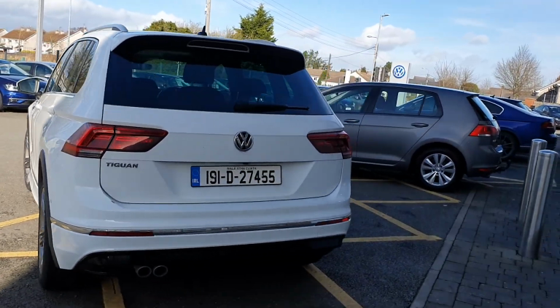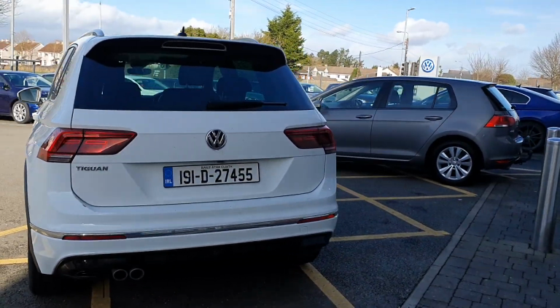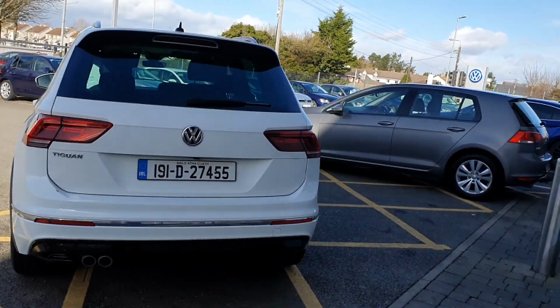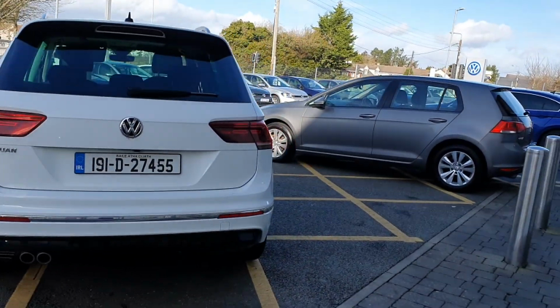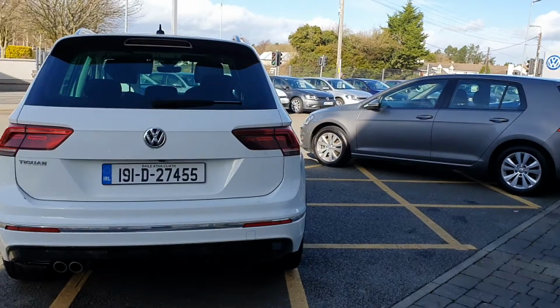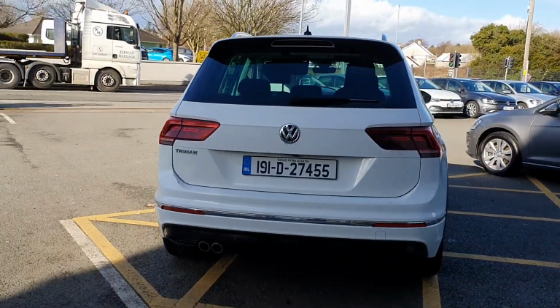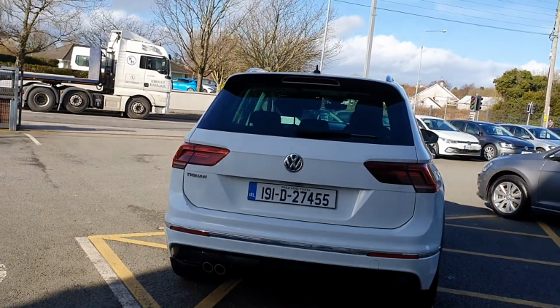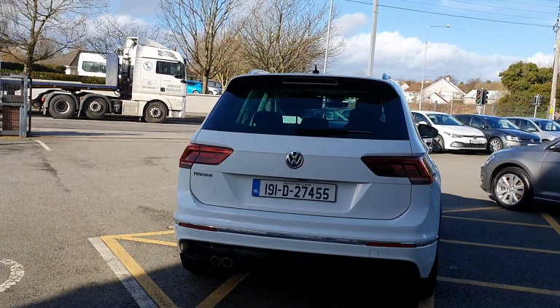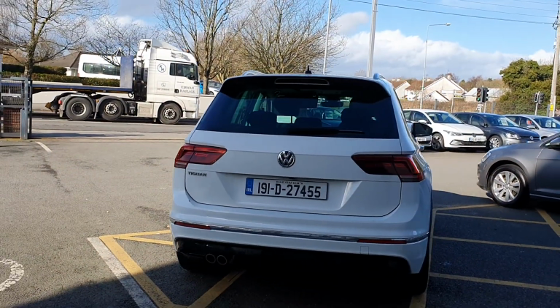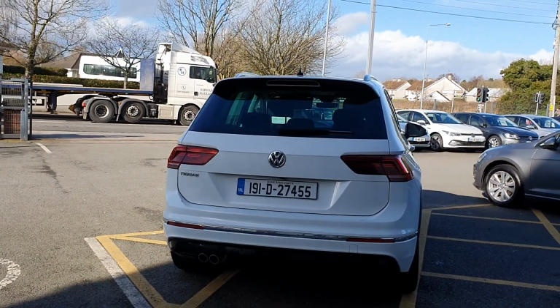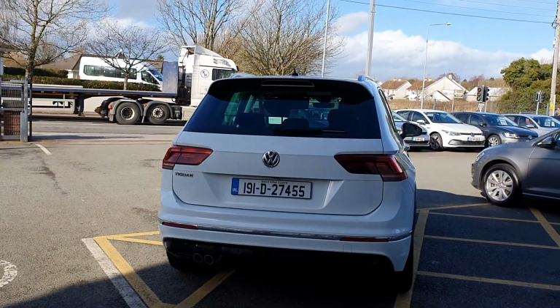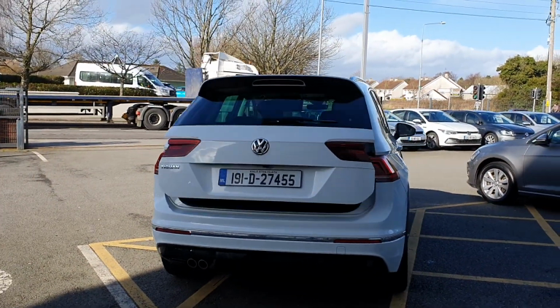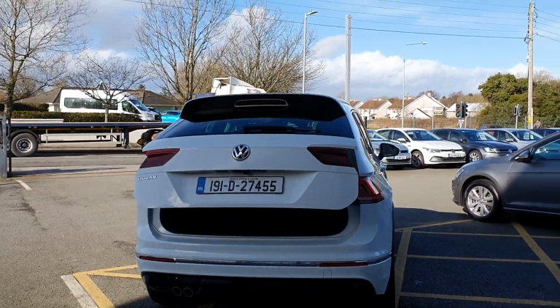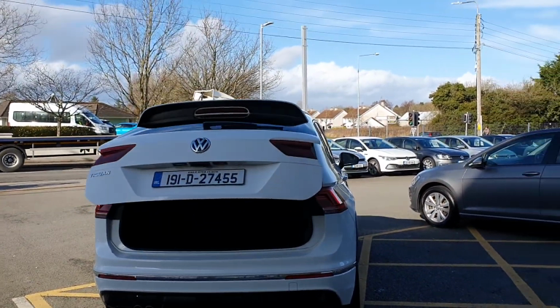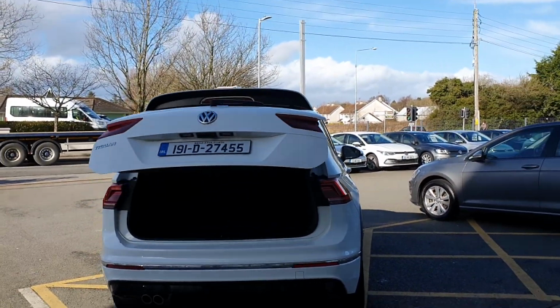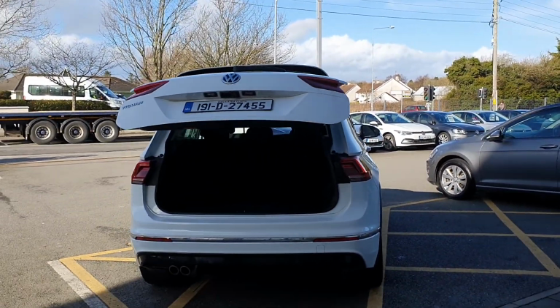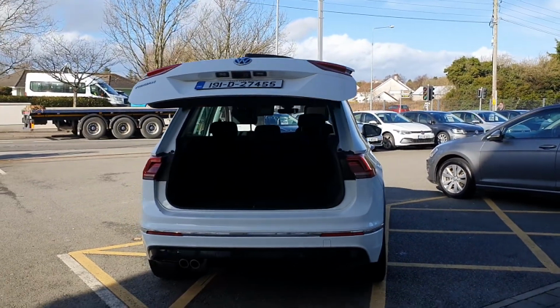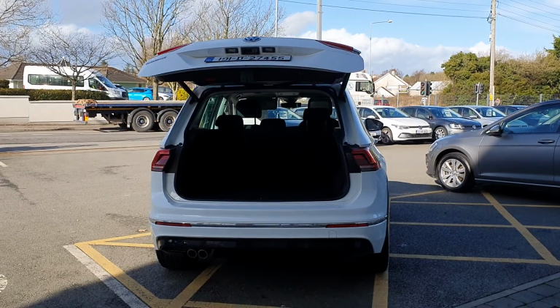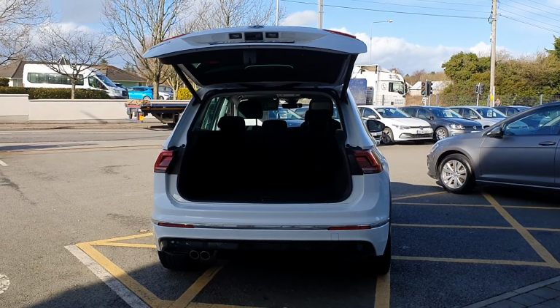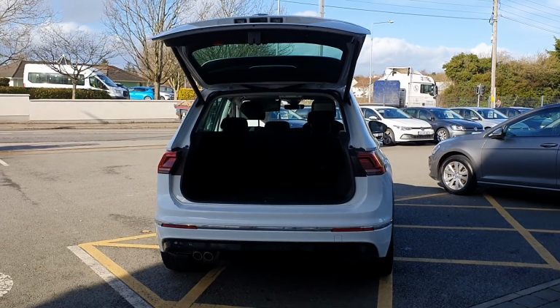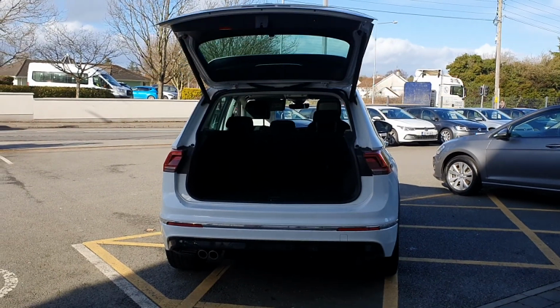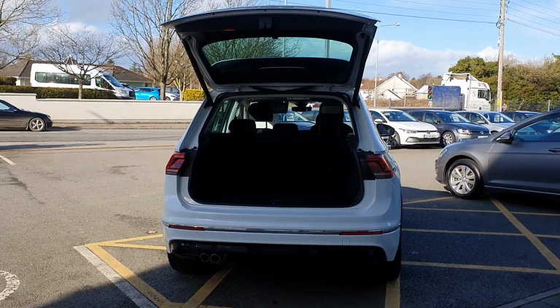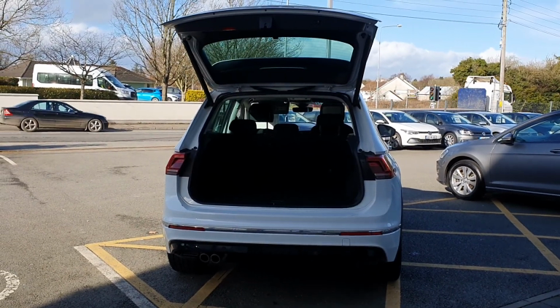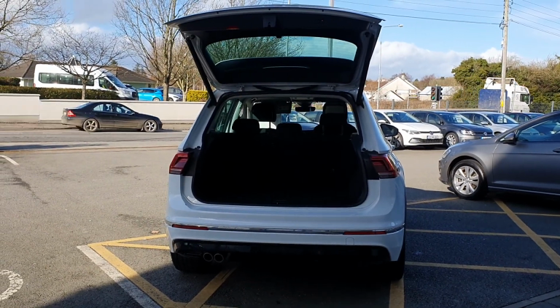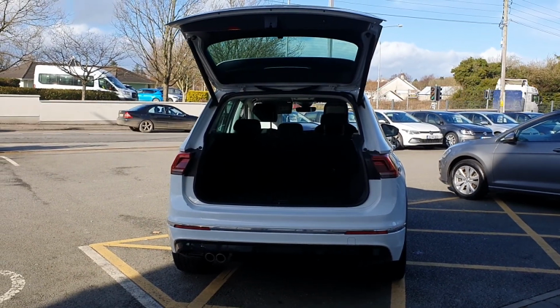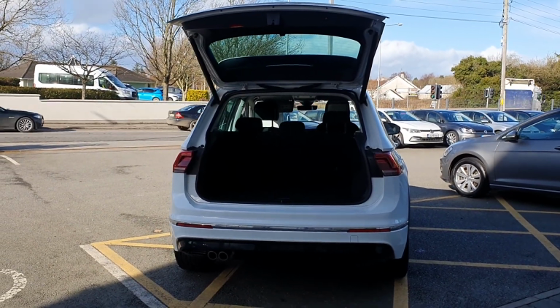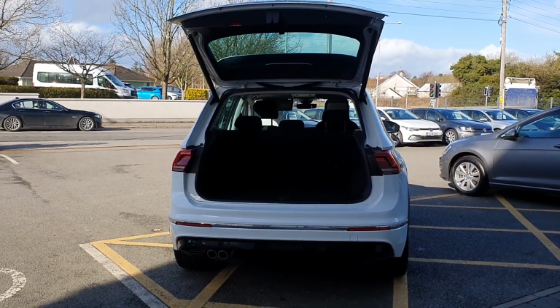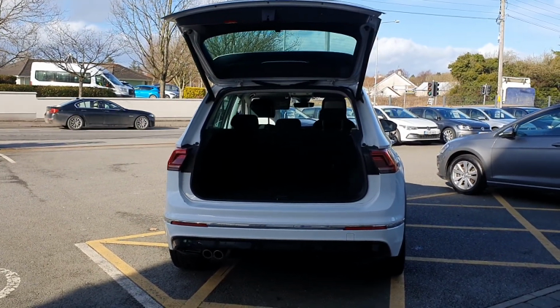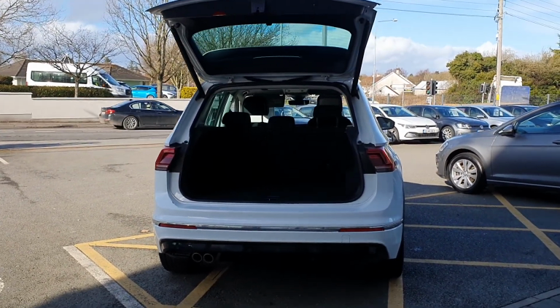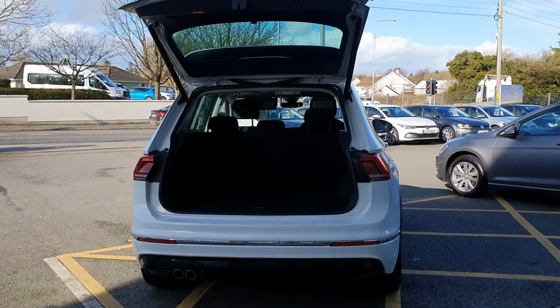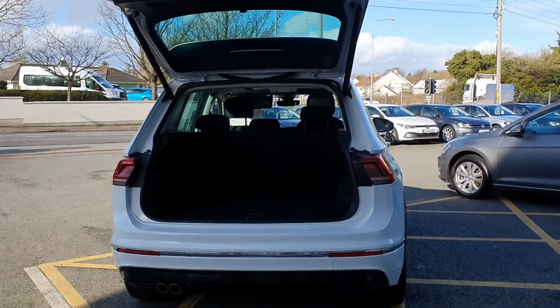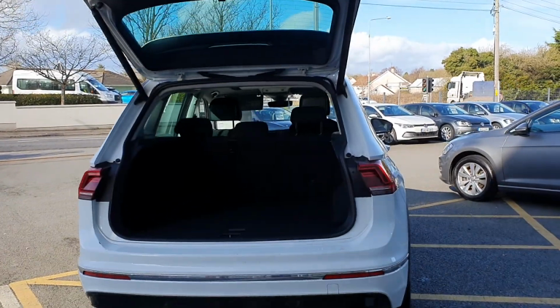This is a one owner vehicle. It is fully serviced, fully prepped and ready to go. You'll see there the automatic tailgate opening as well — it's a fantastic facility to have on the car.